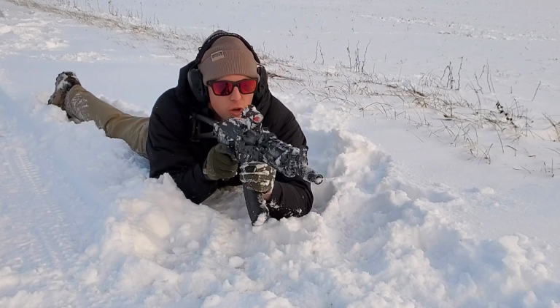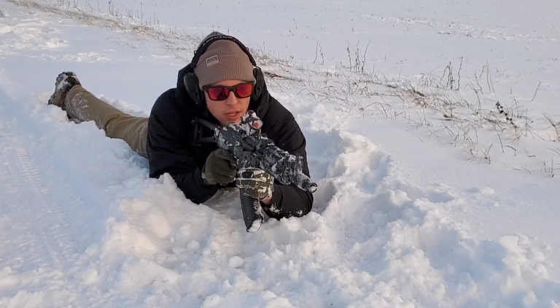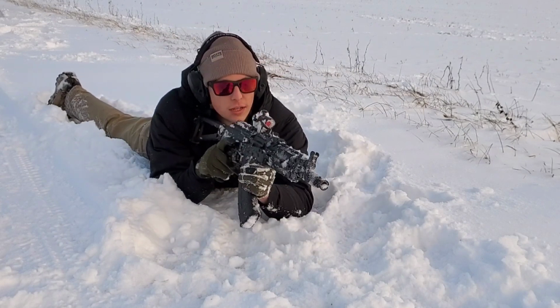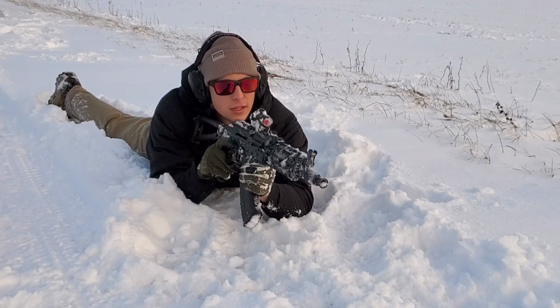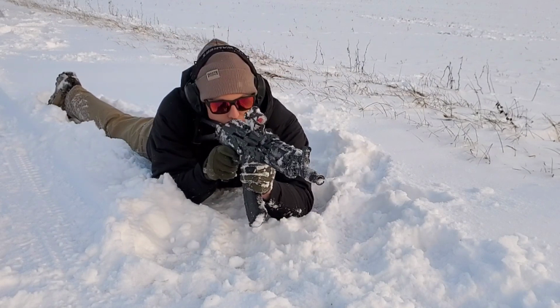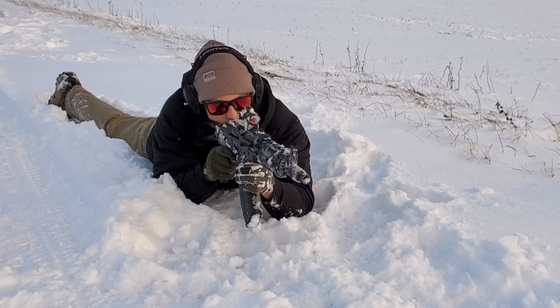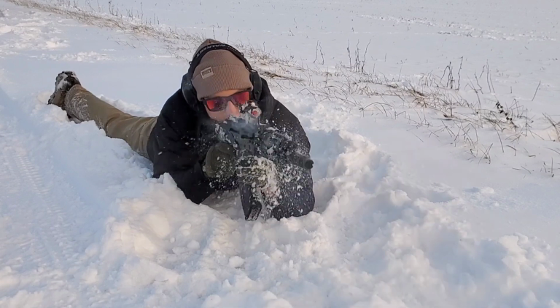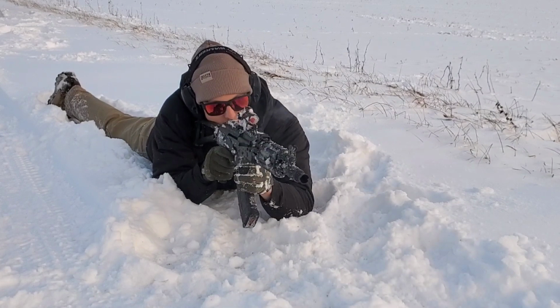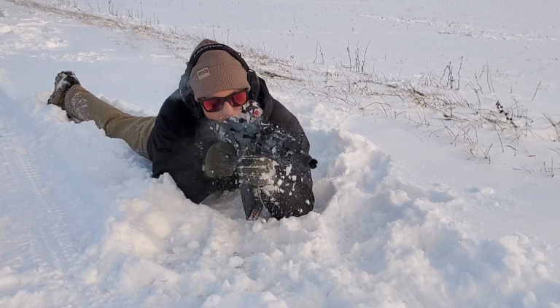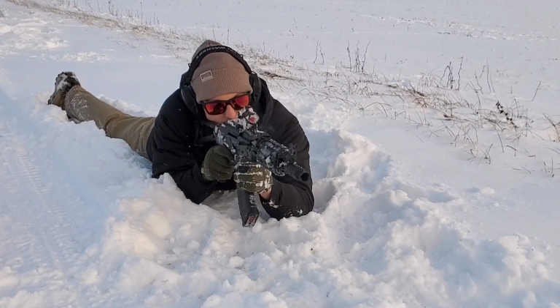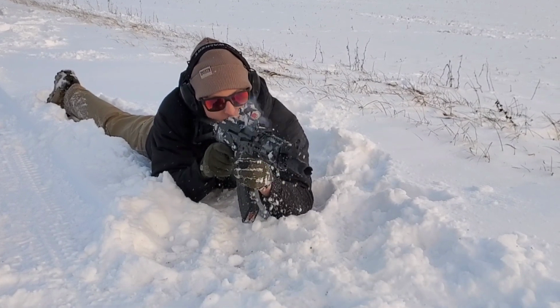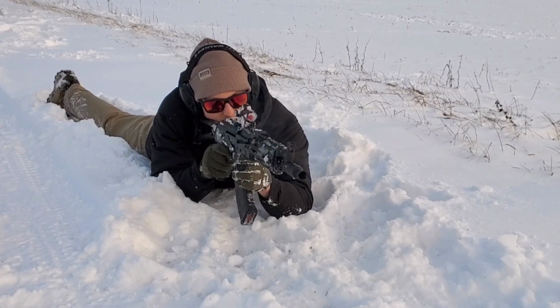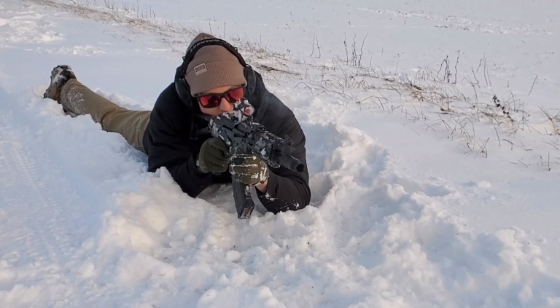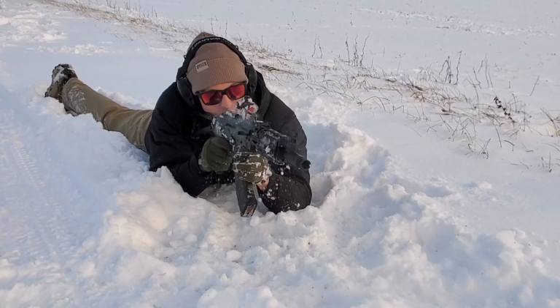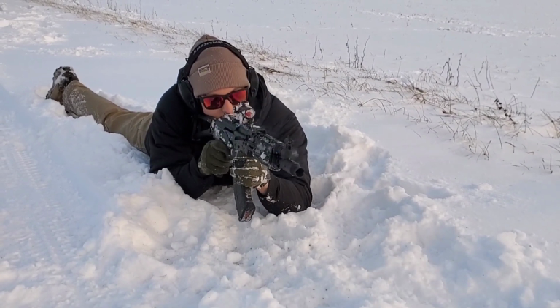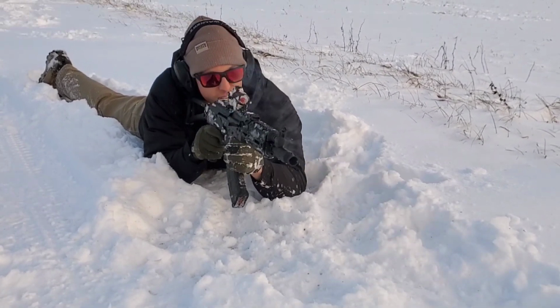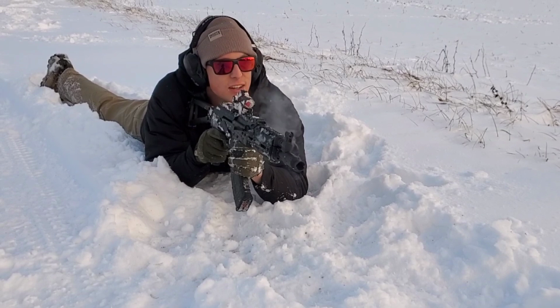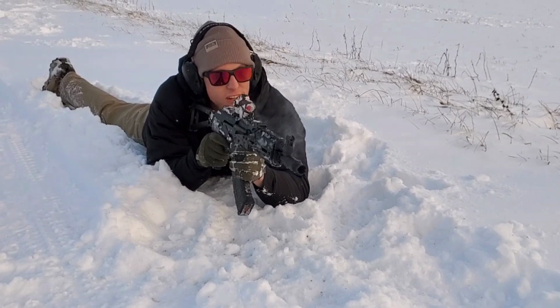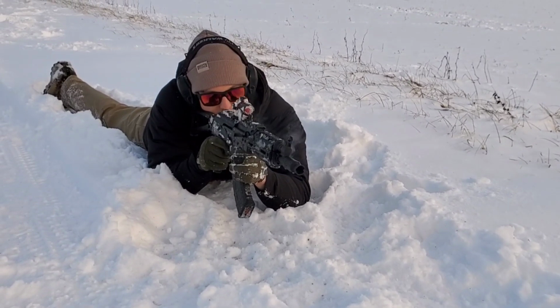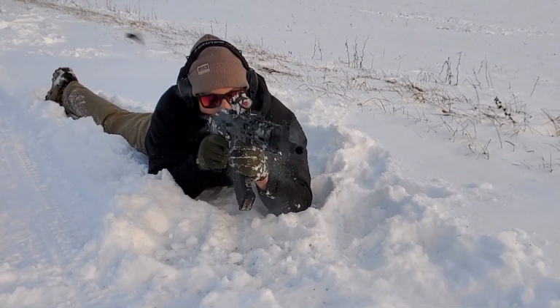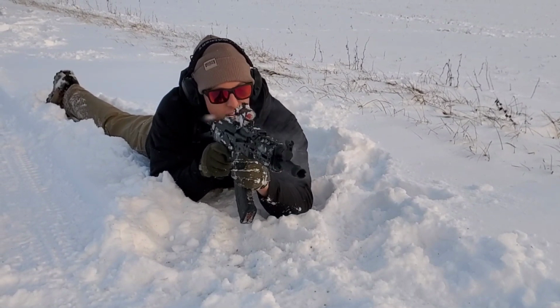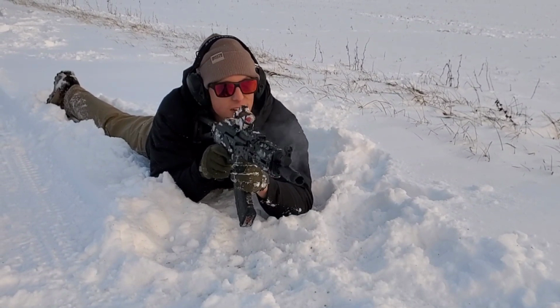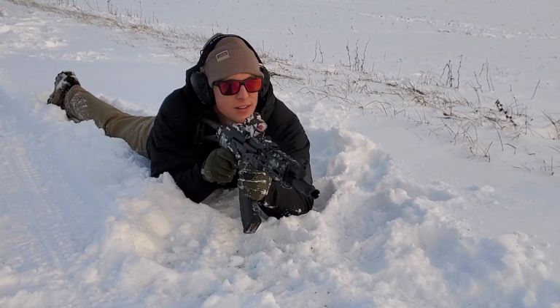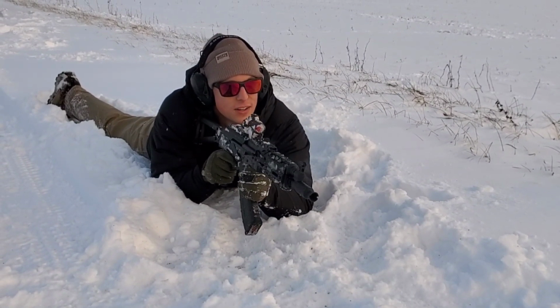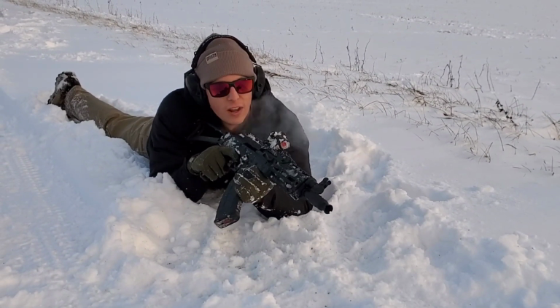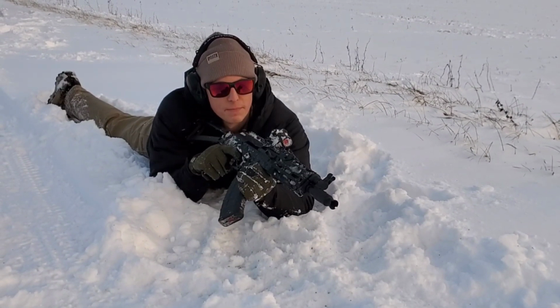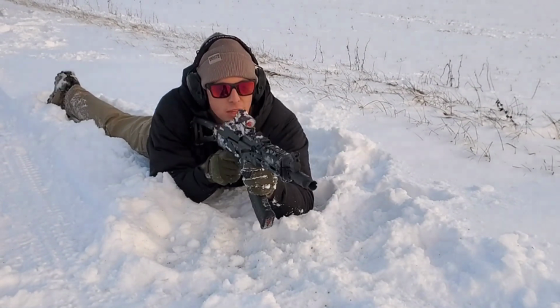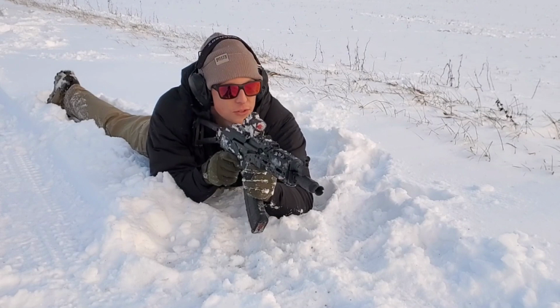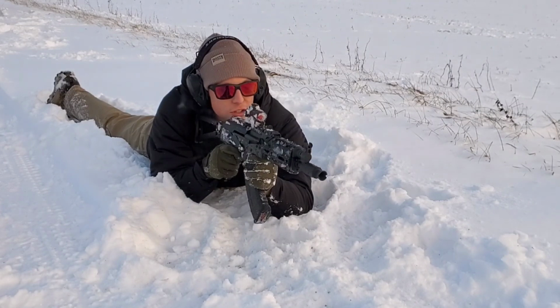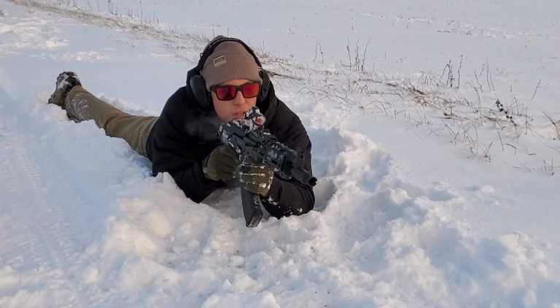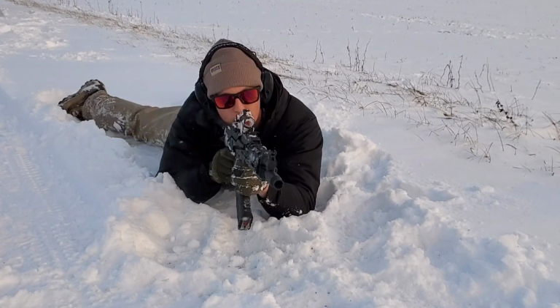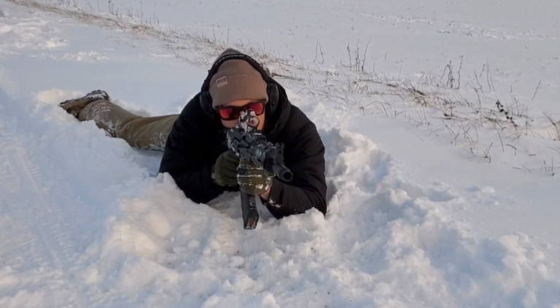It's cold. Alright, that was your issue — the mag wasn't seating right.